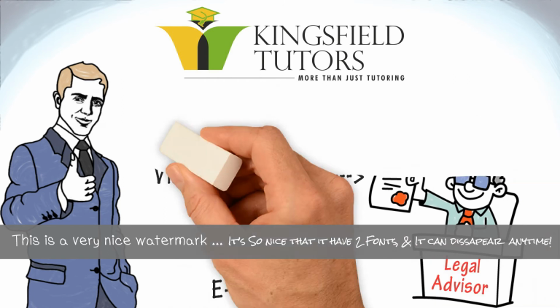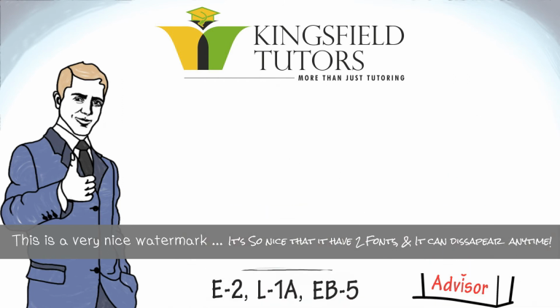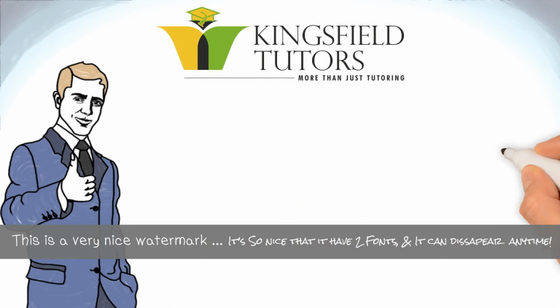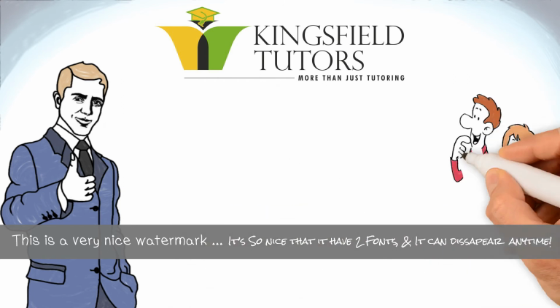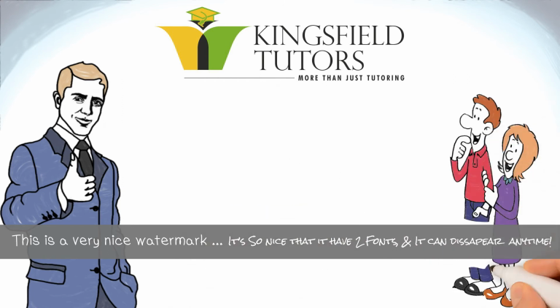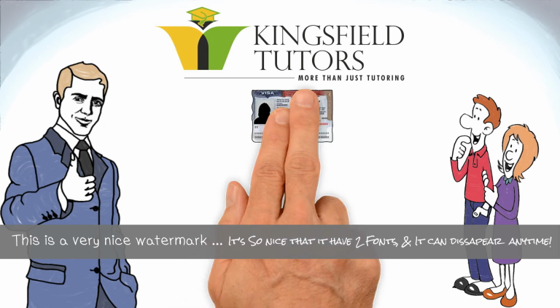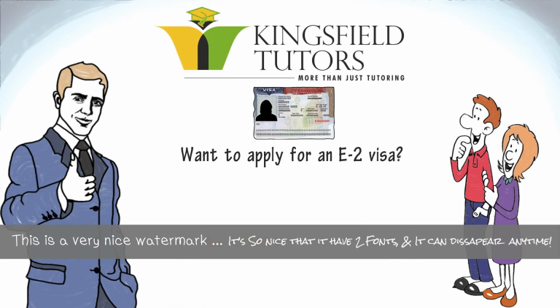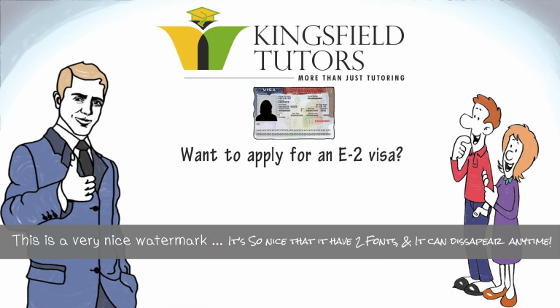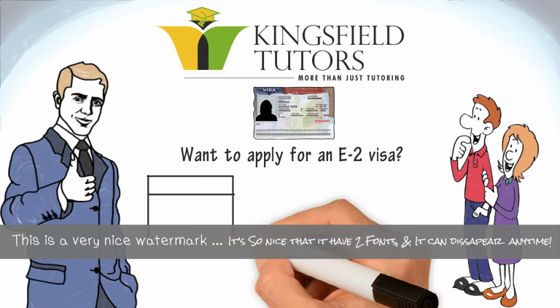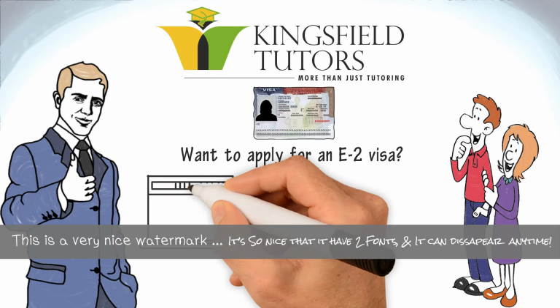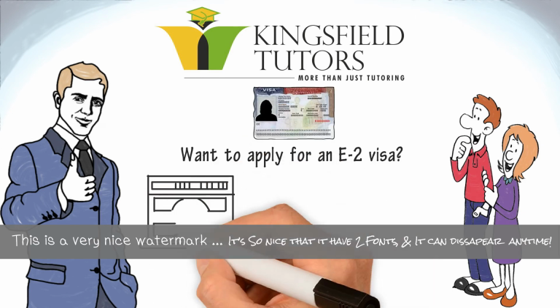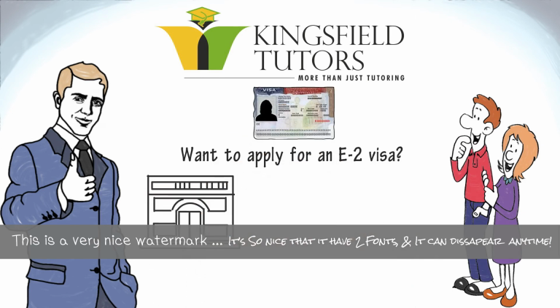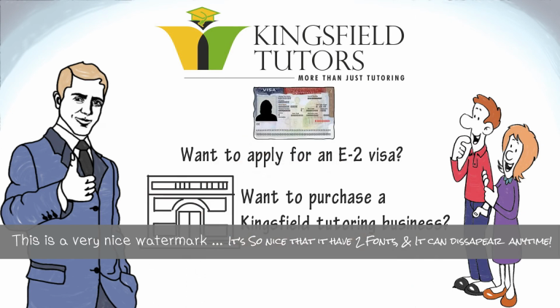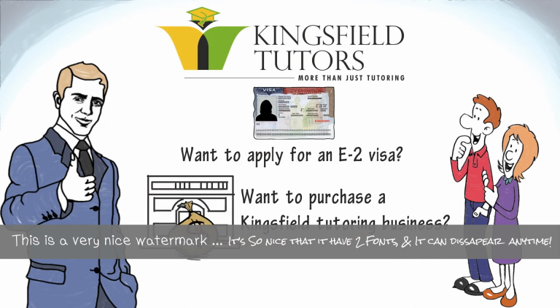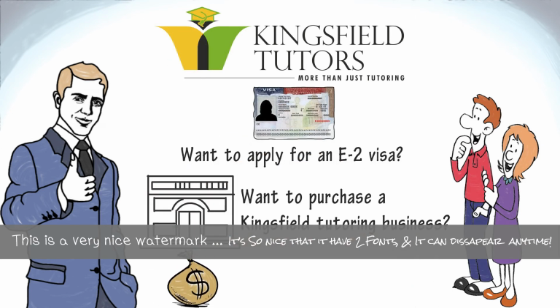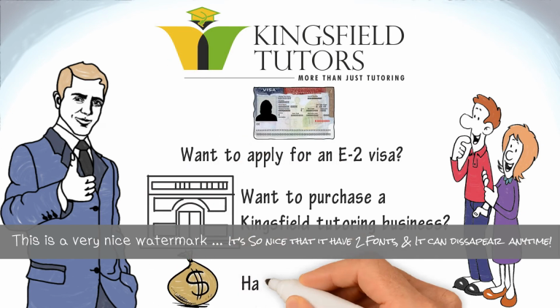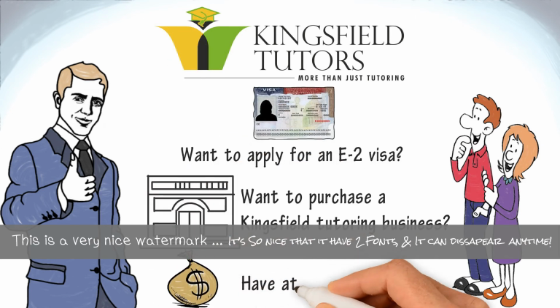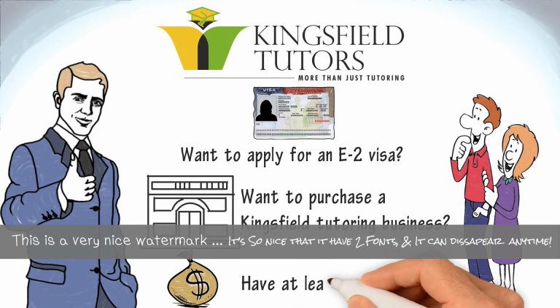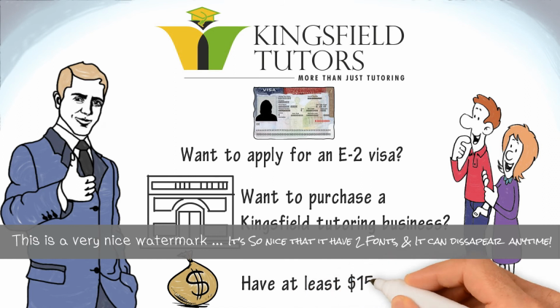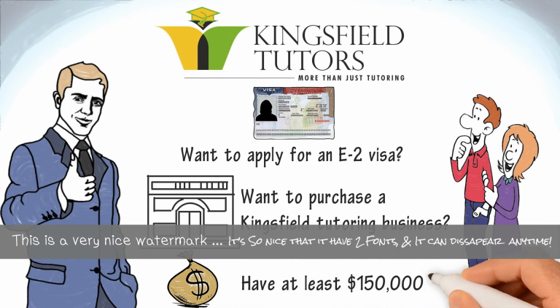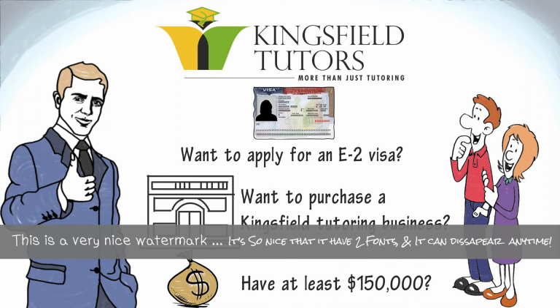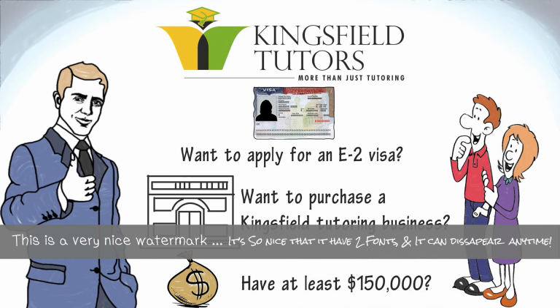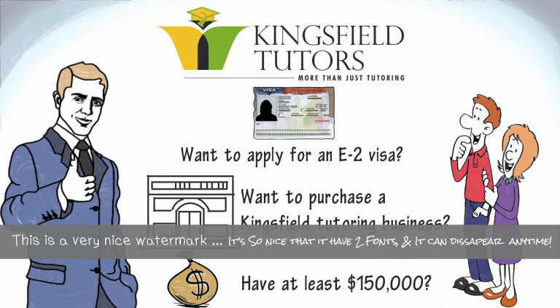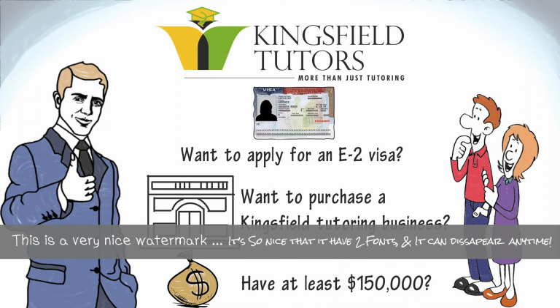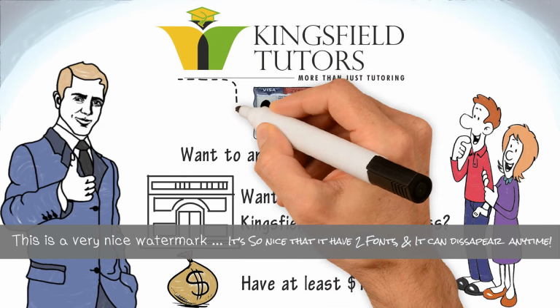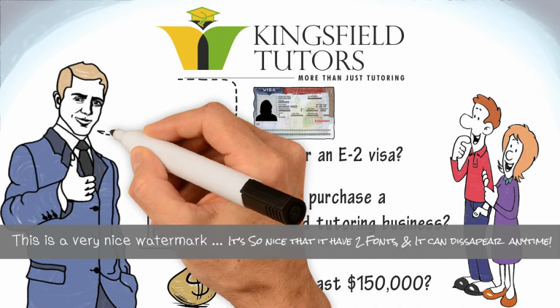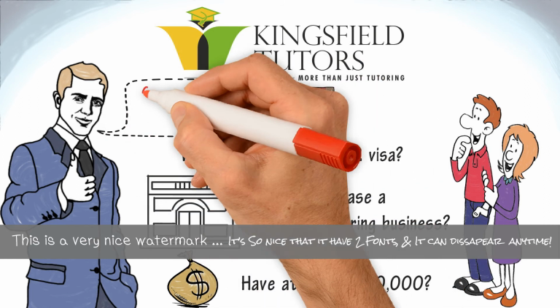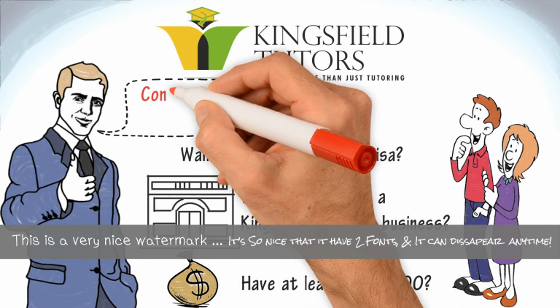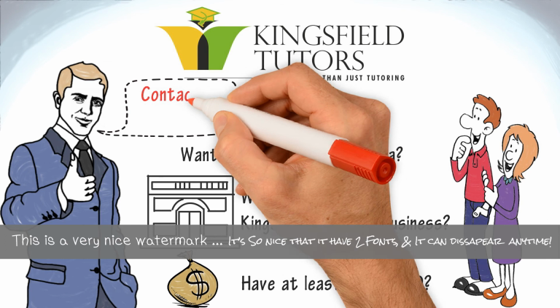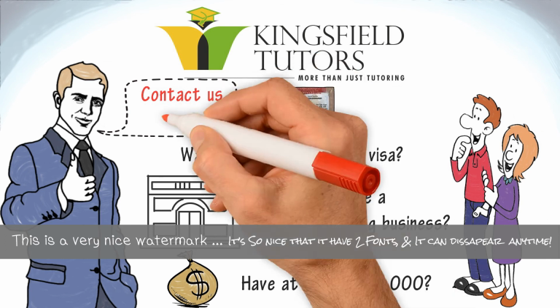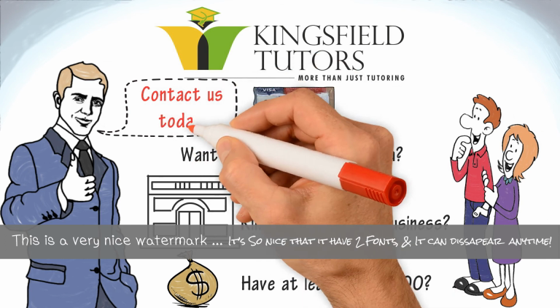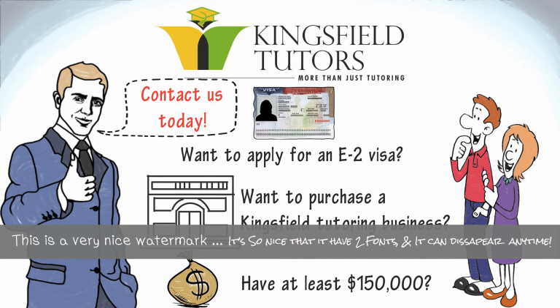So, if you want to apply for an E-2 visa, want to purchase a Kingsfield Tutoring business, and have at least $150,000 to purchase the business and pay for visa processing expenses, contact us today!